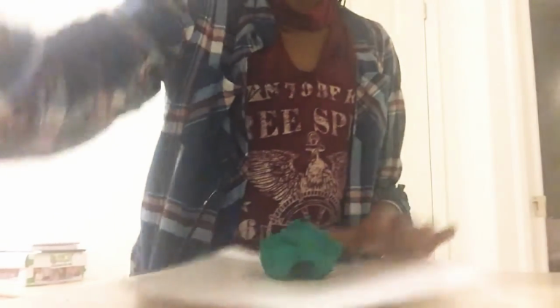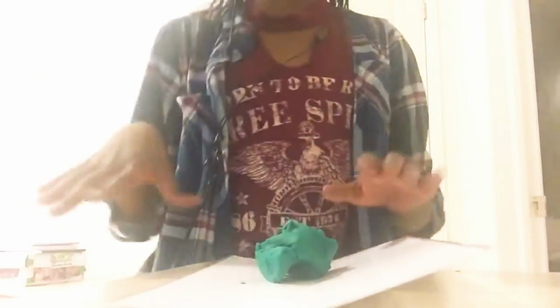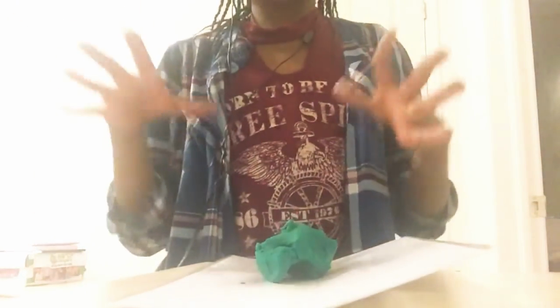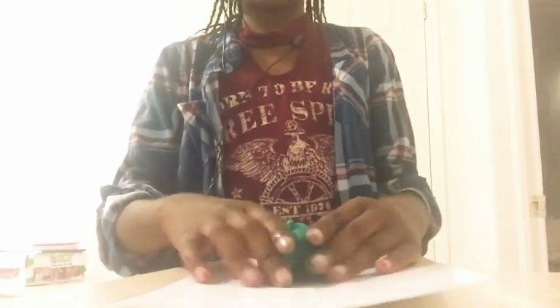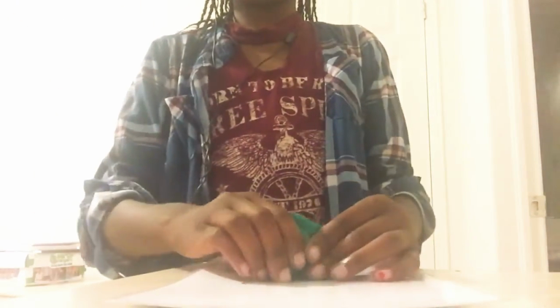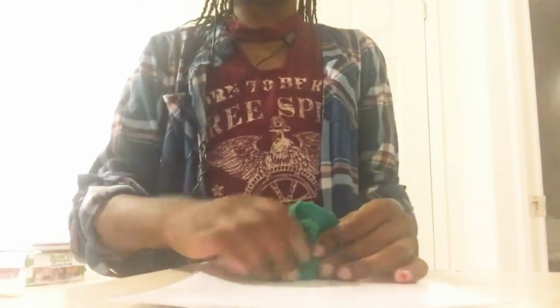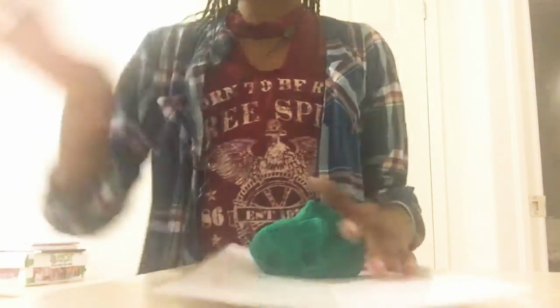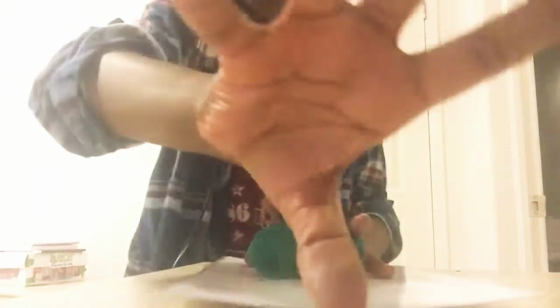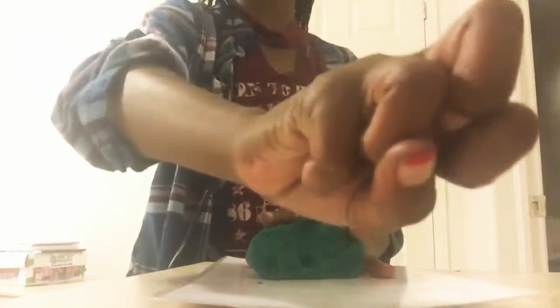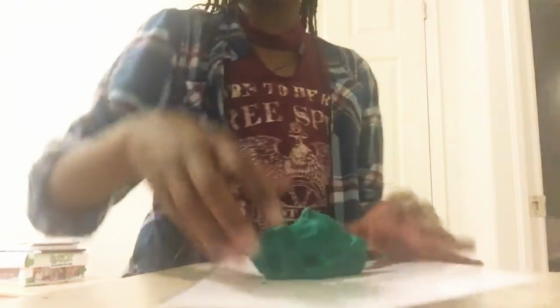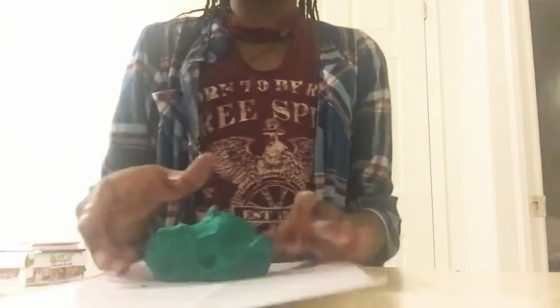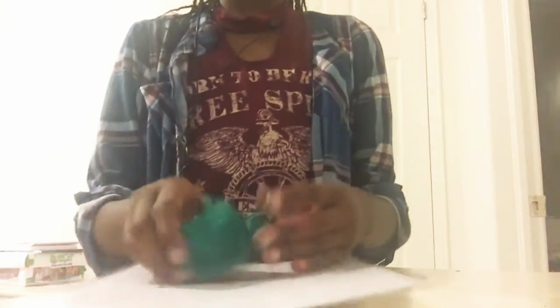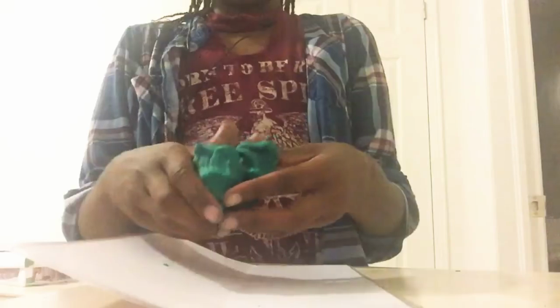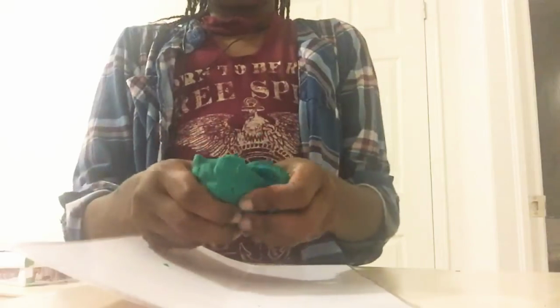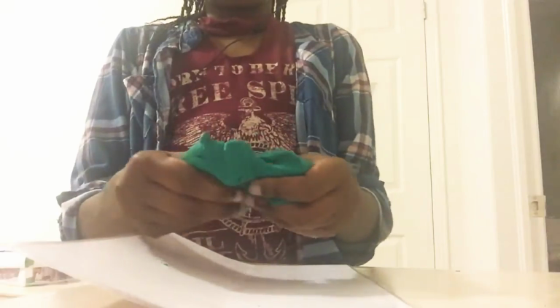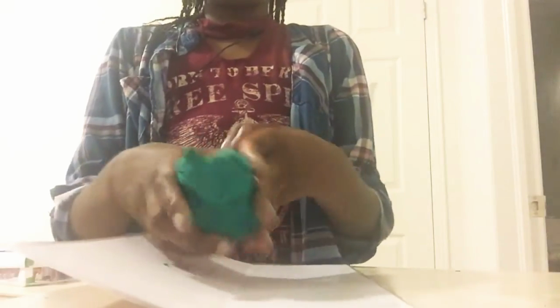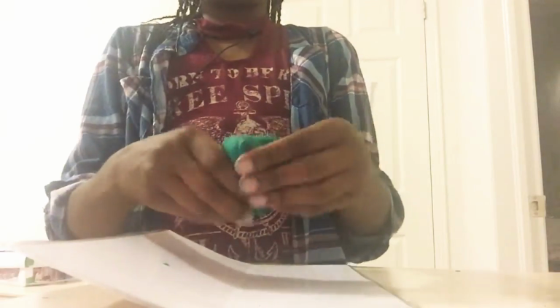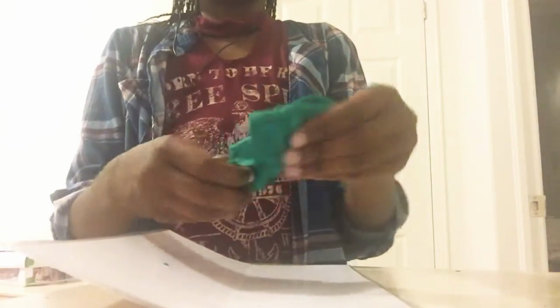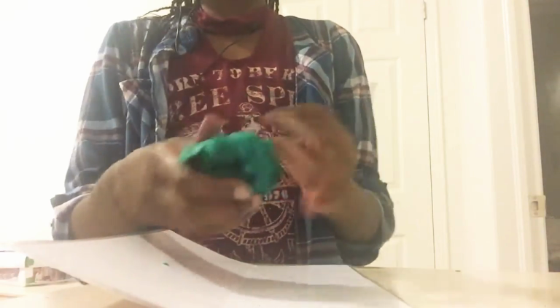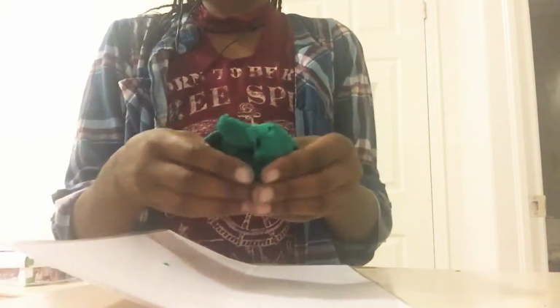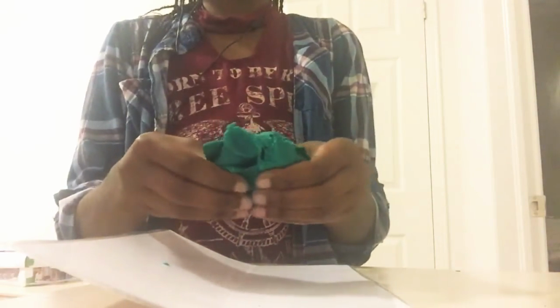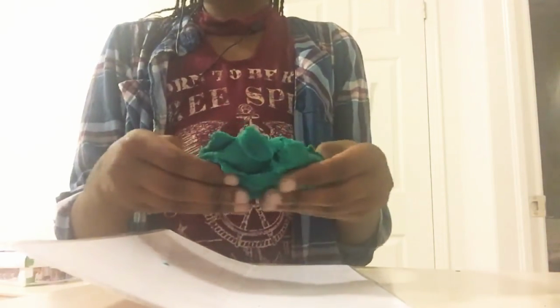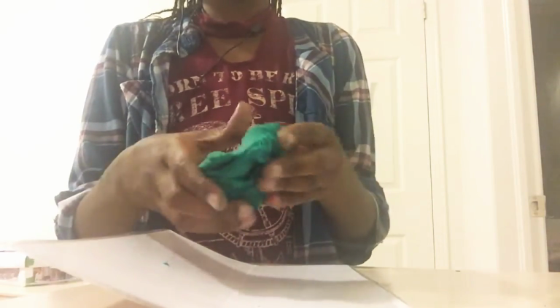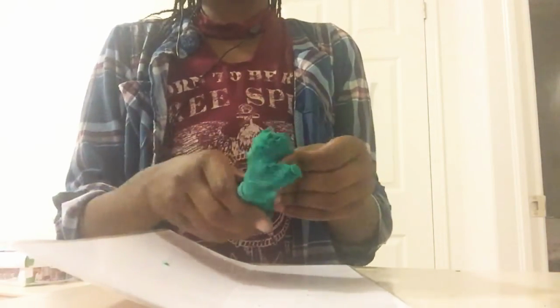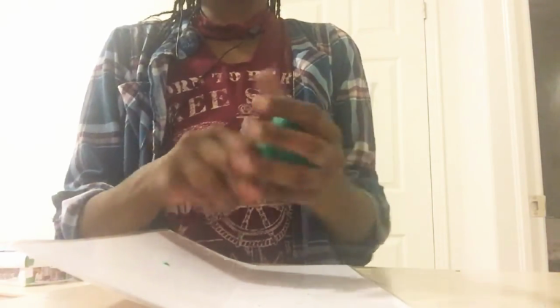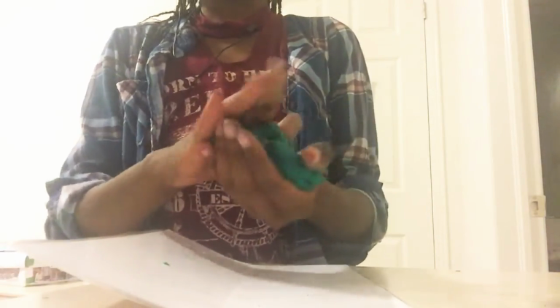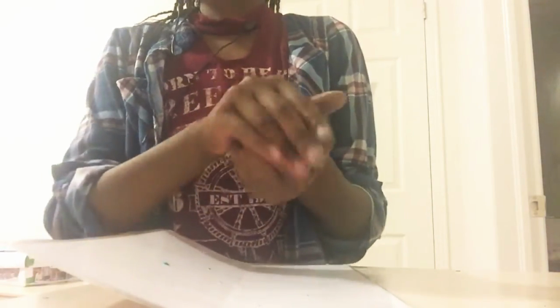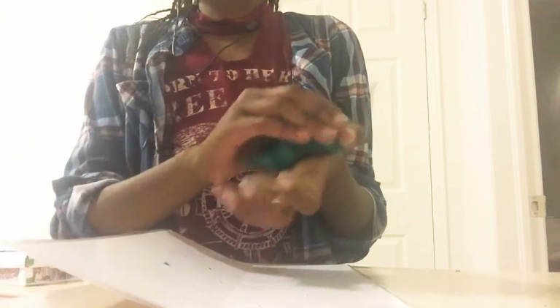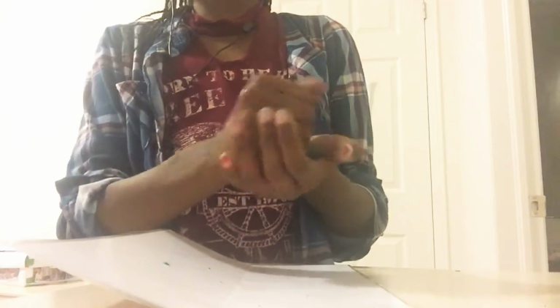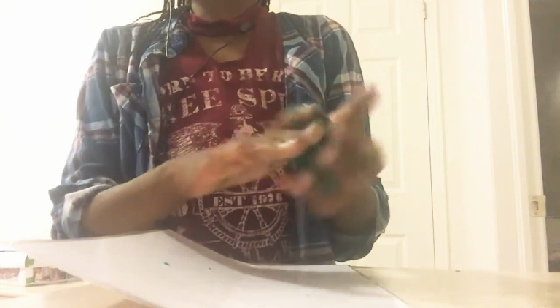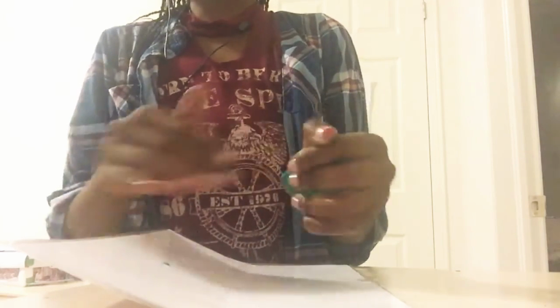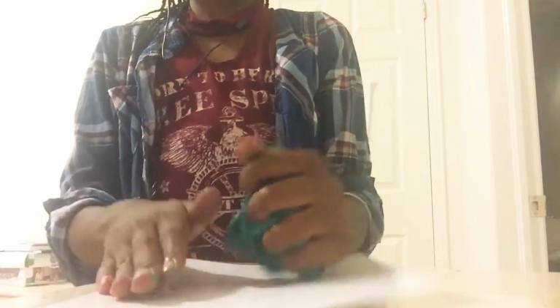Hey guys, it is Christina. So this is a video on how to make your Play-Doh super soft and stretchier. It's already soft and stretchy but I'm gonna show you how.